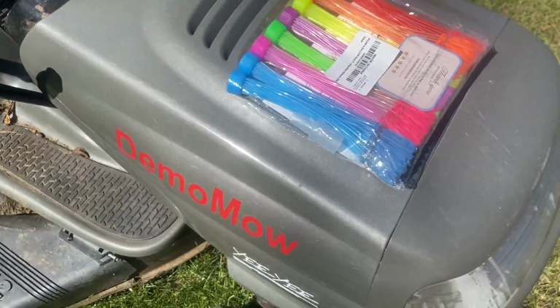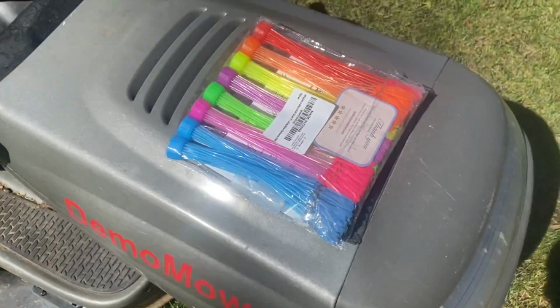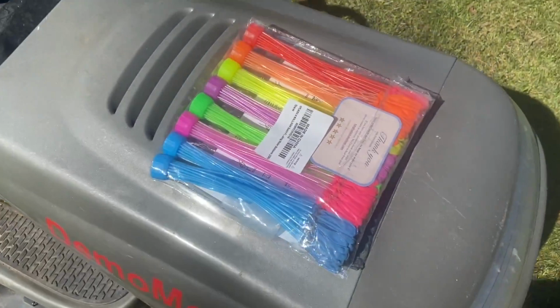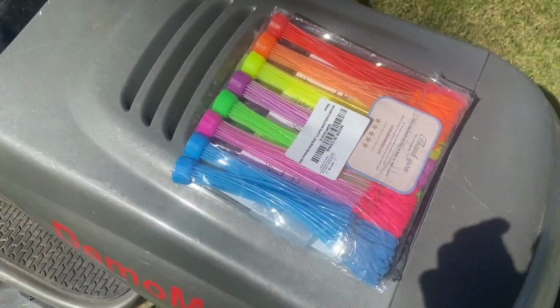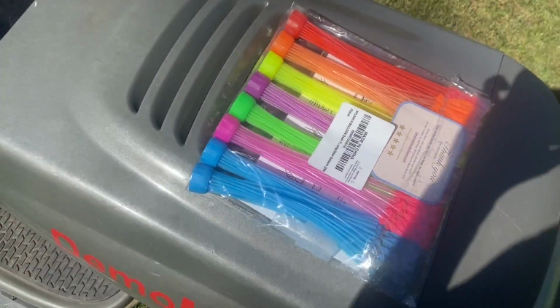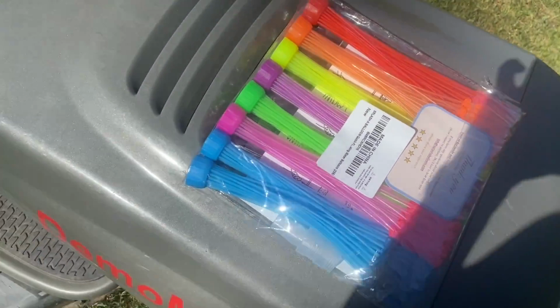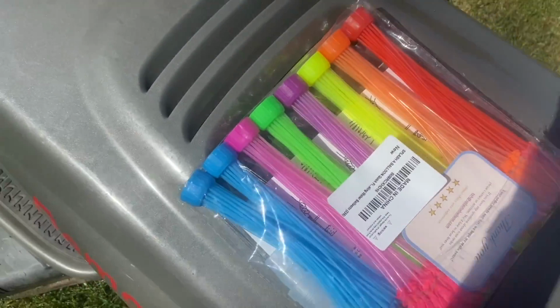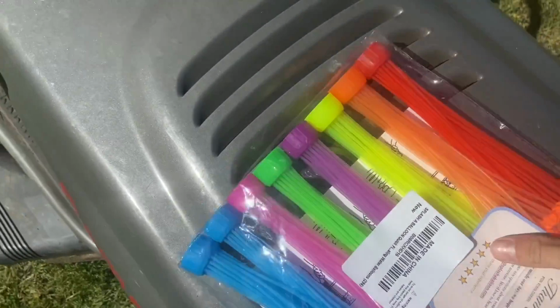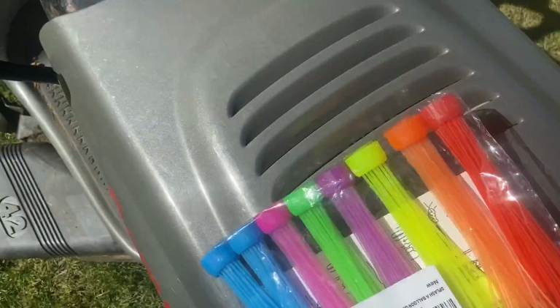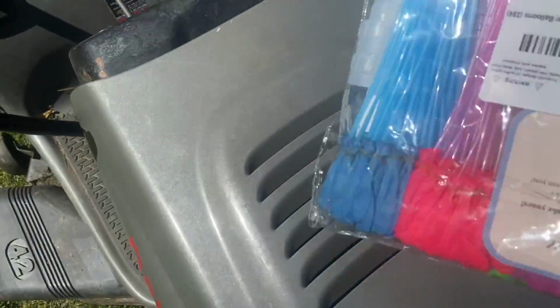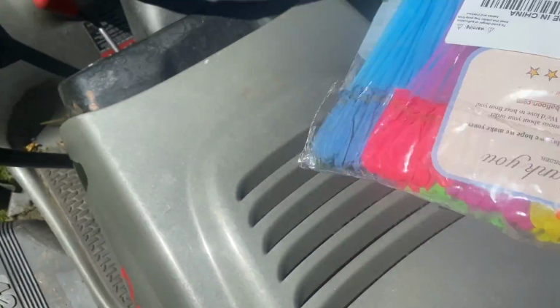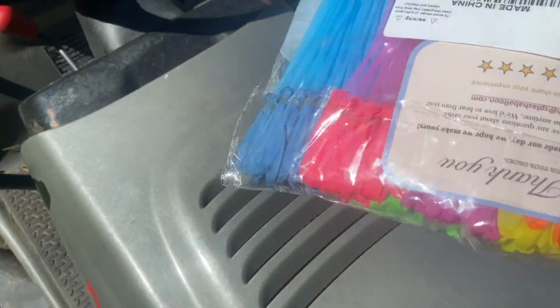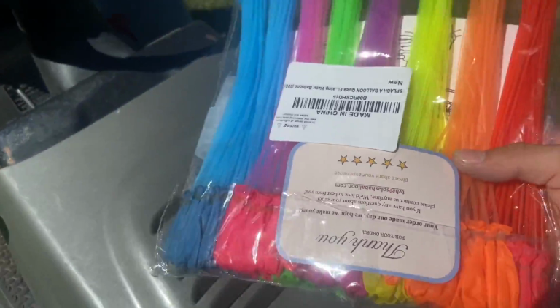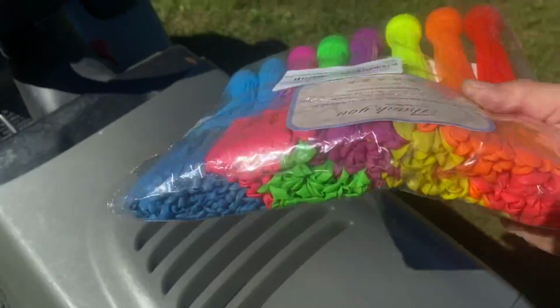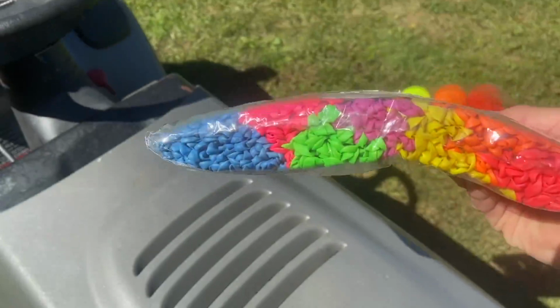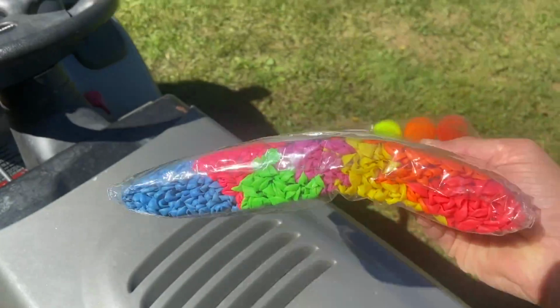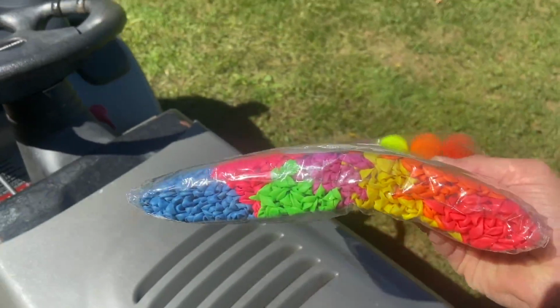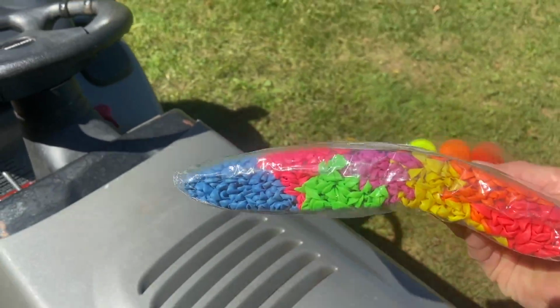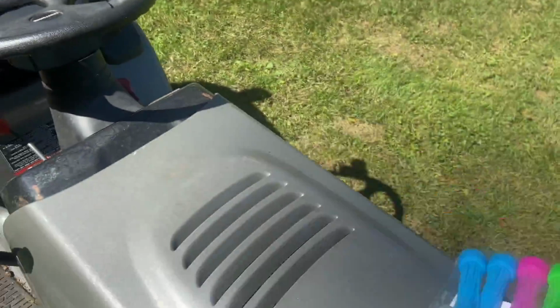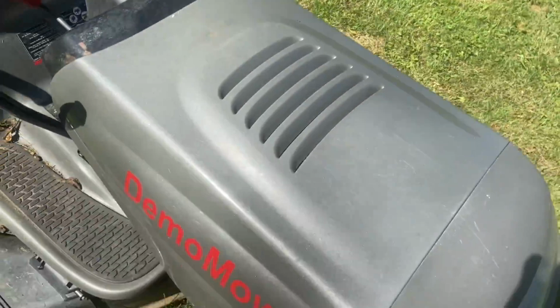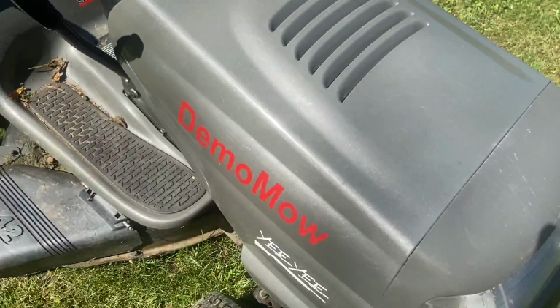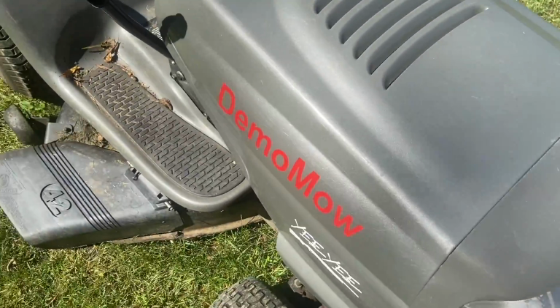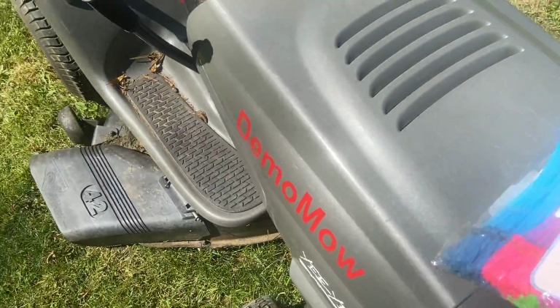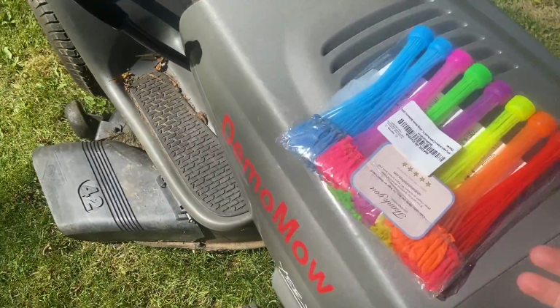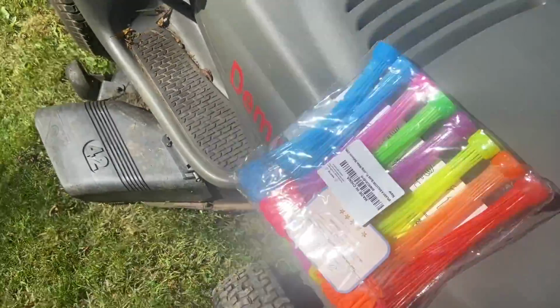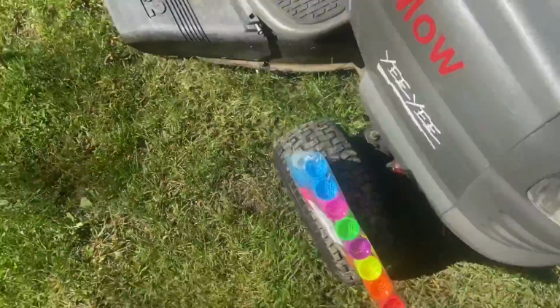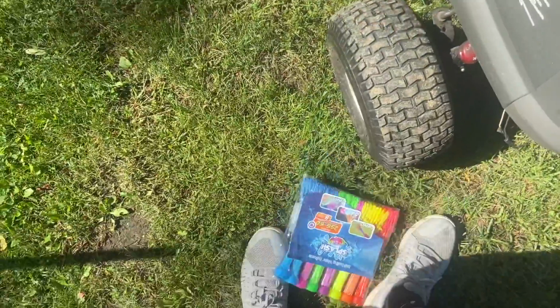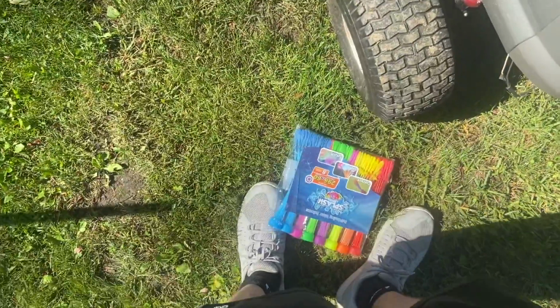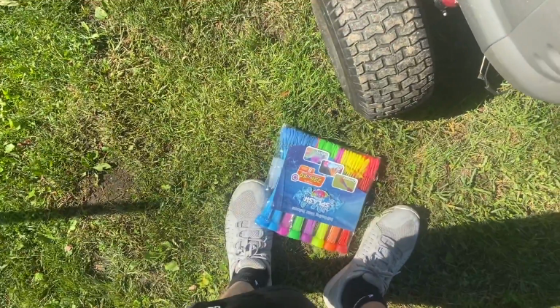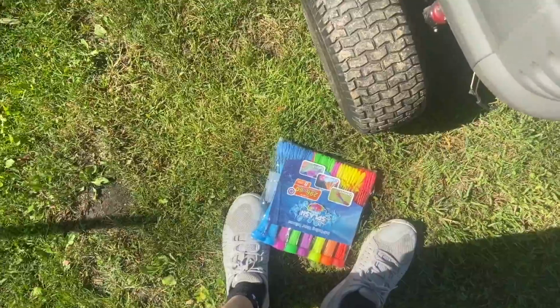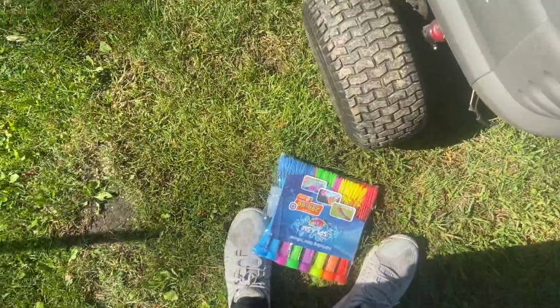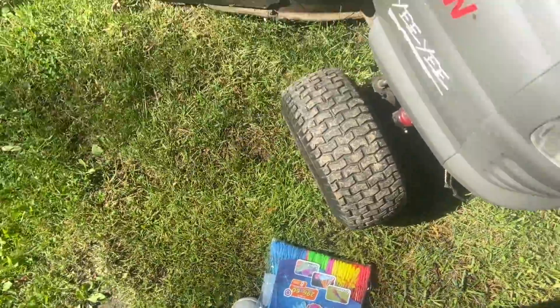I have these 300 water balloons — a lot of water balloons — and I'm gonna try and run them over all at once after I fill them.